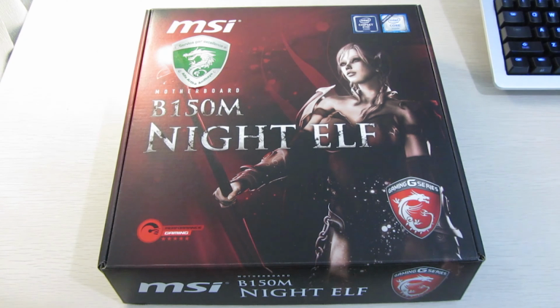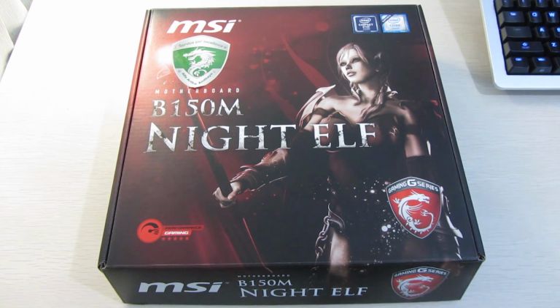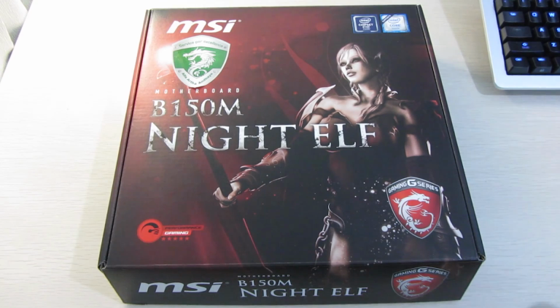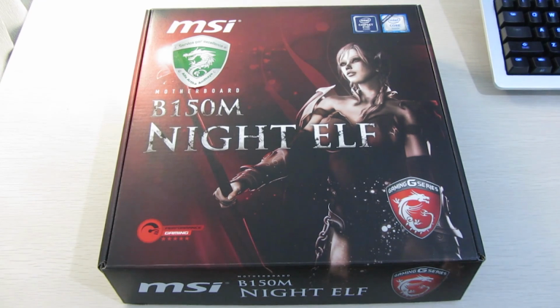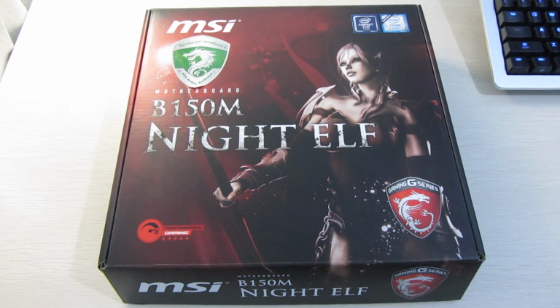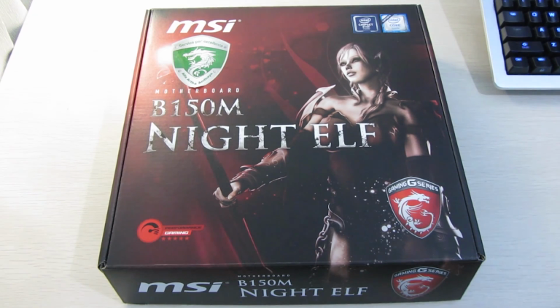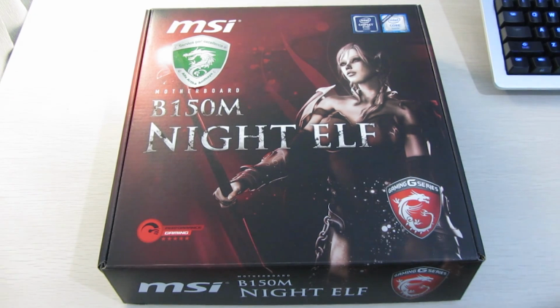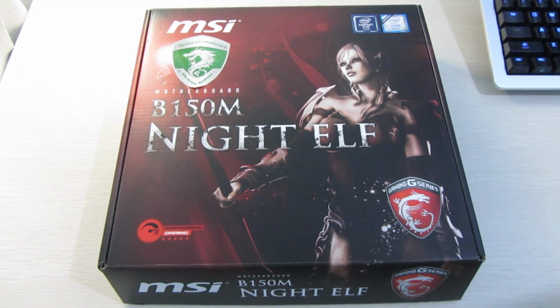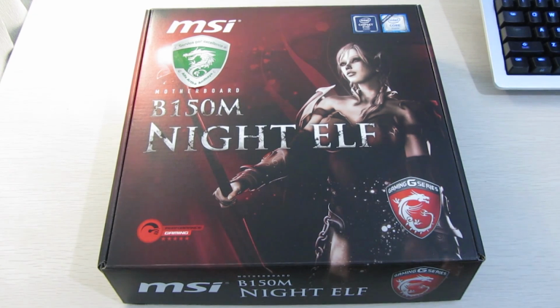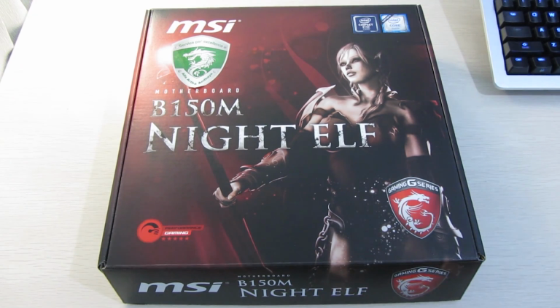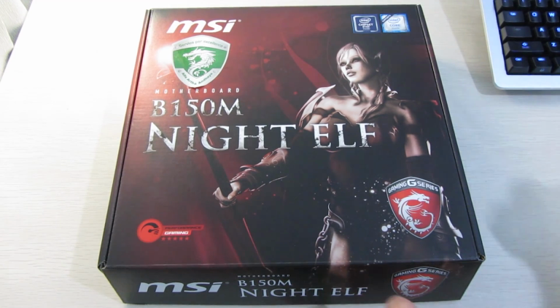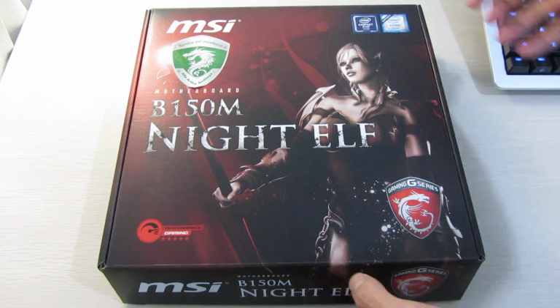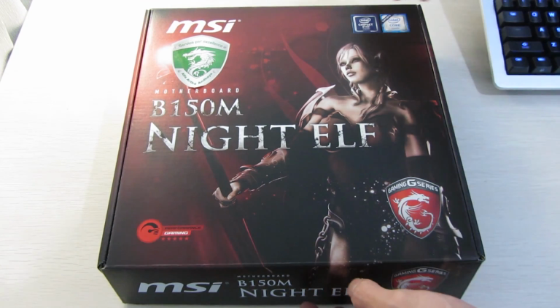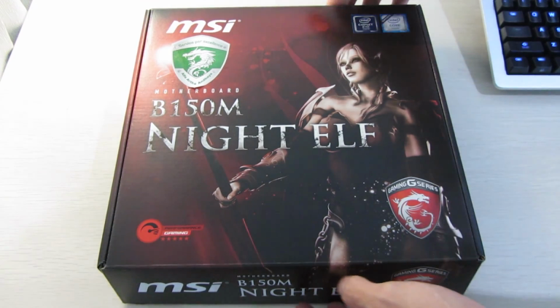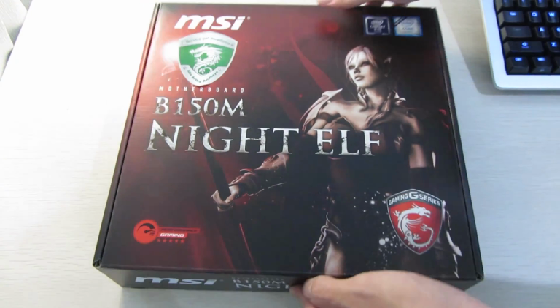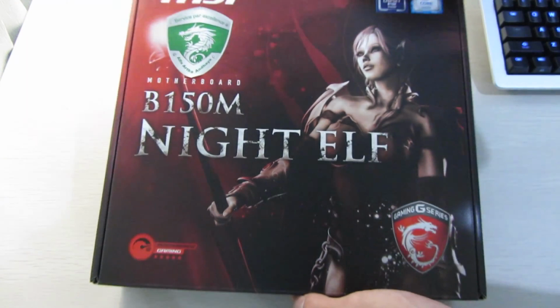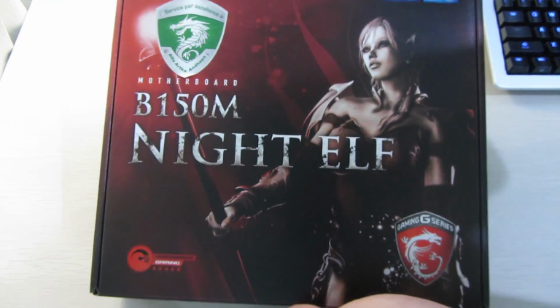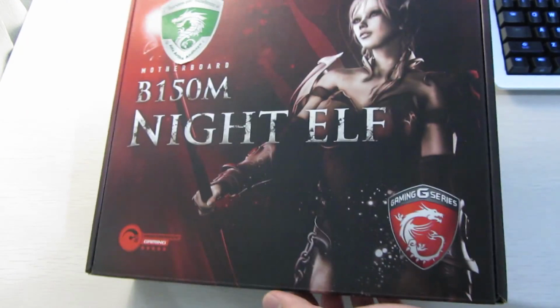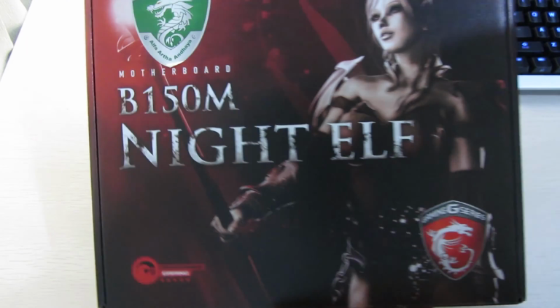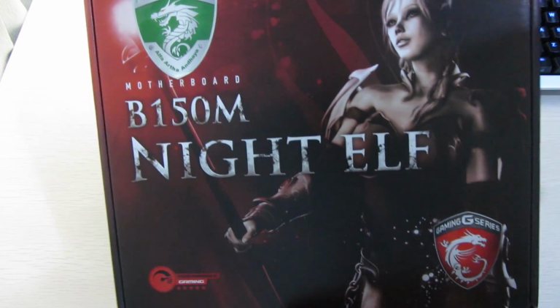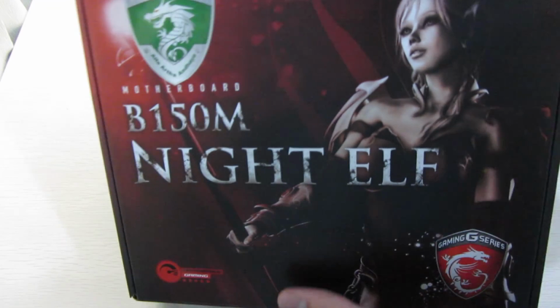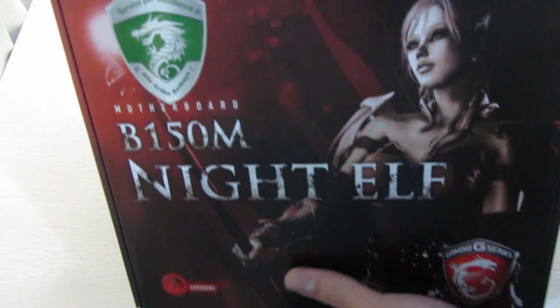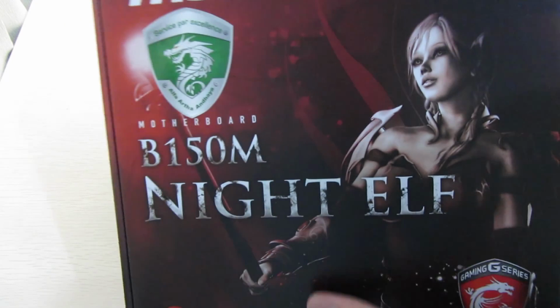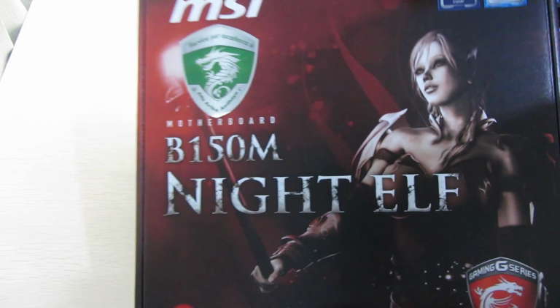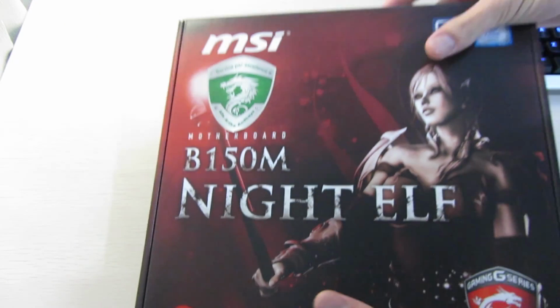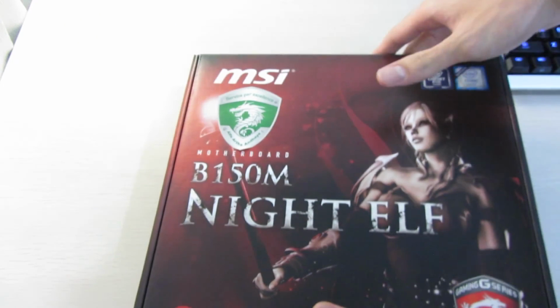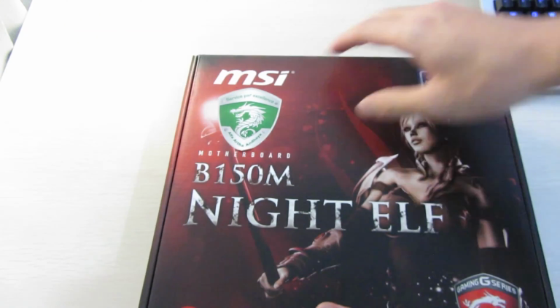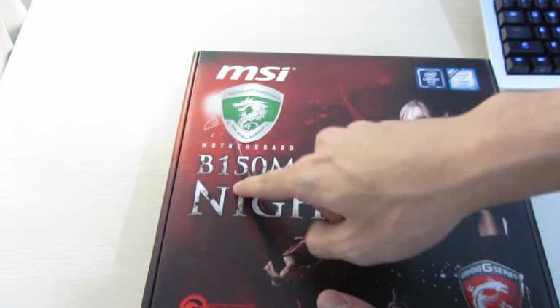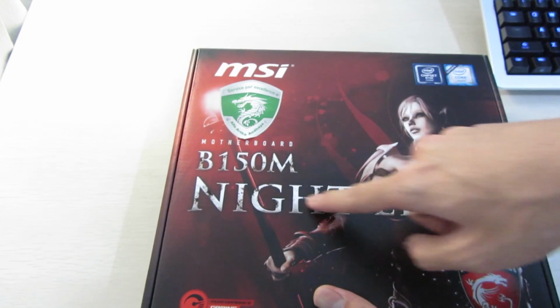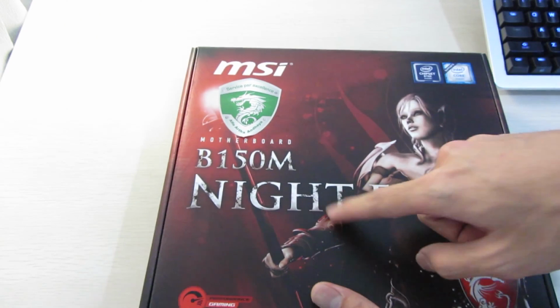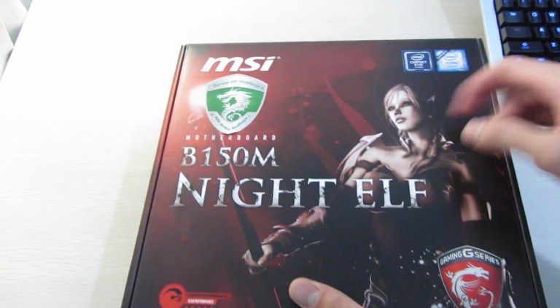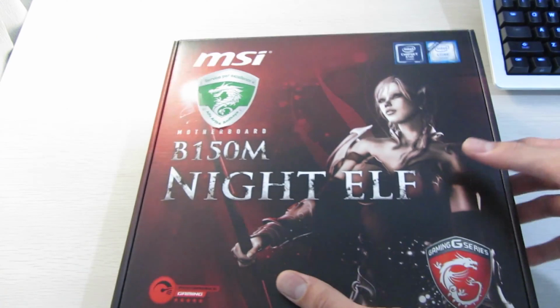Hey everyone, it's Owen here from OTEC and I'm back with another motherboard to unbox. This time it's the MSI B150M Night Elf.